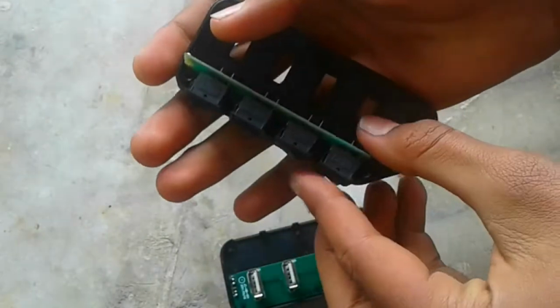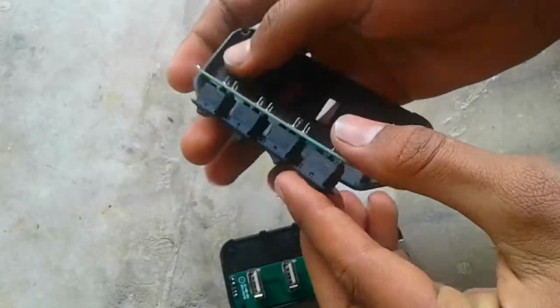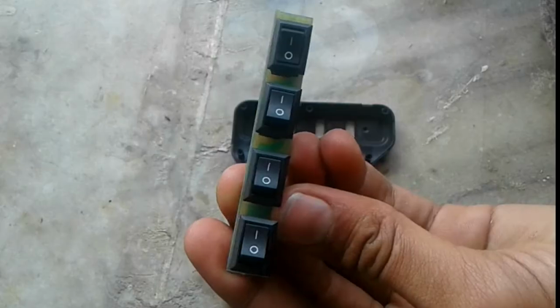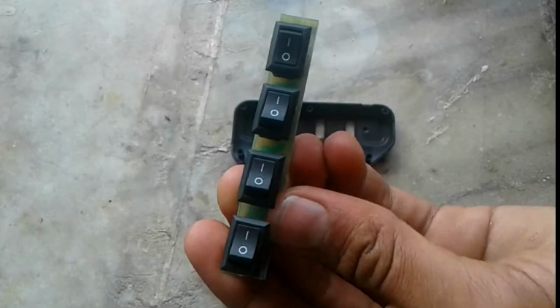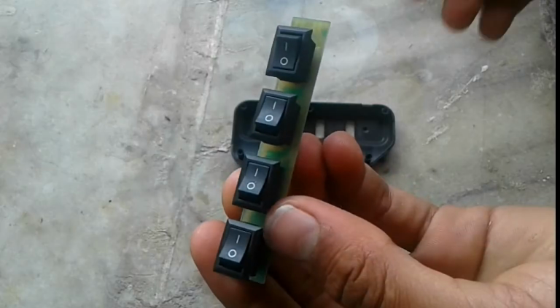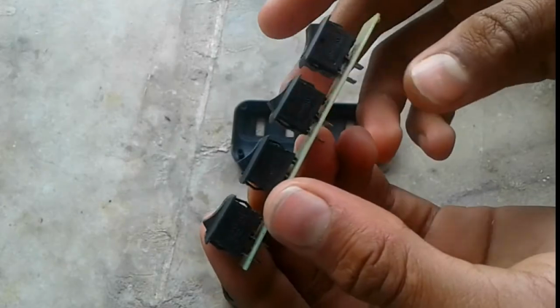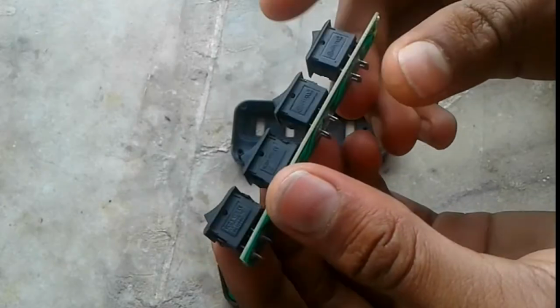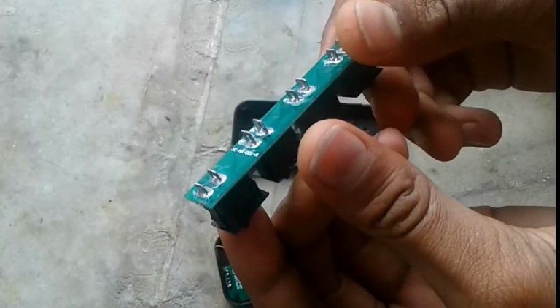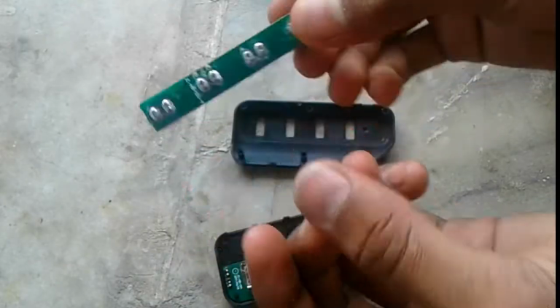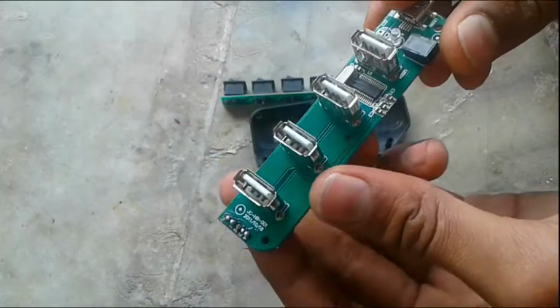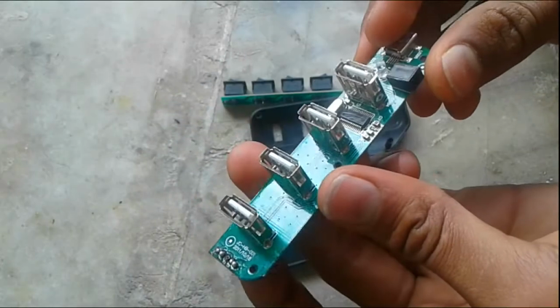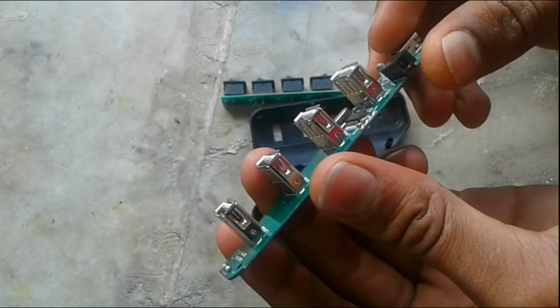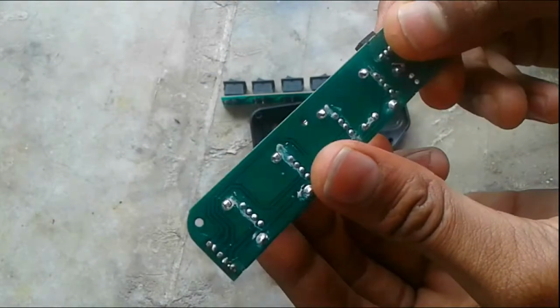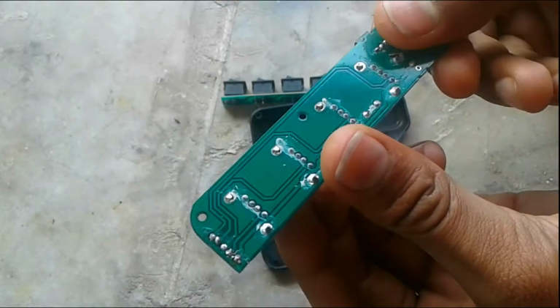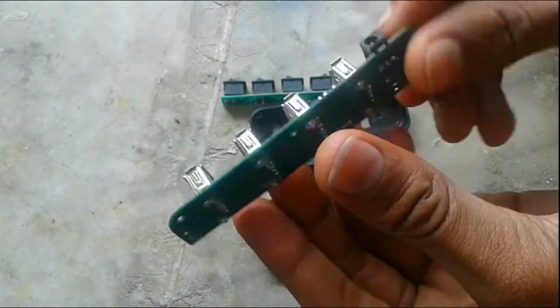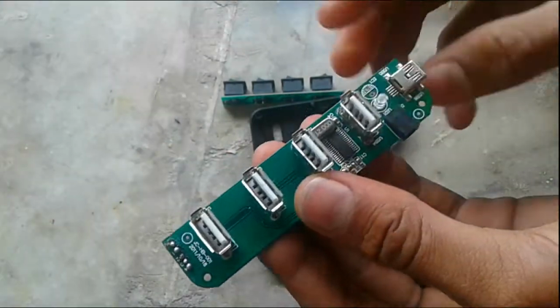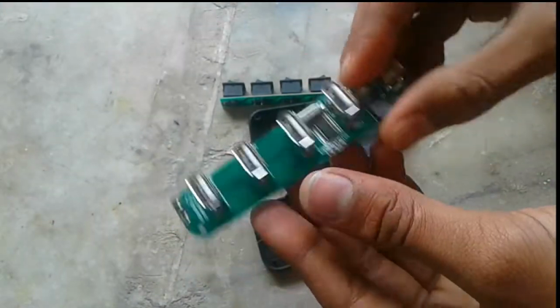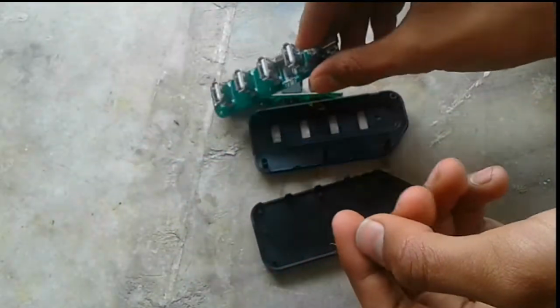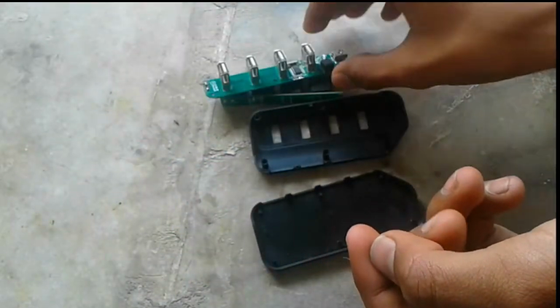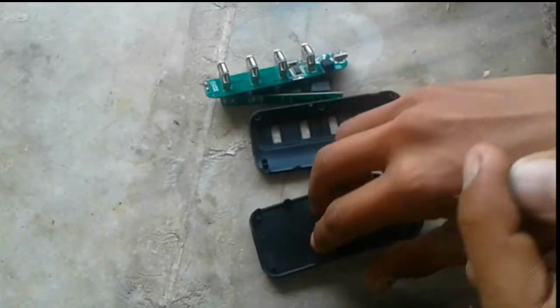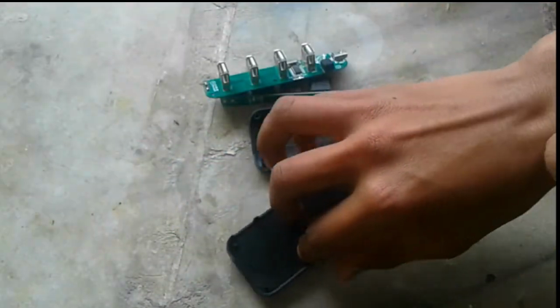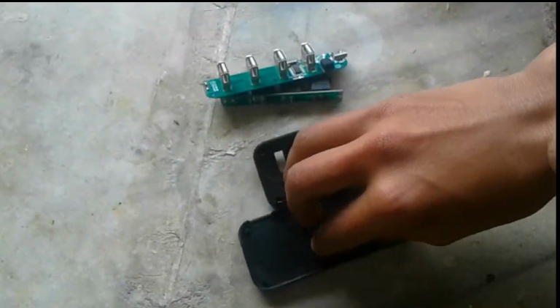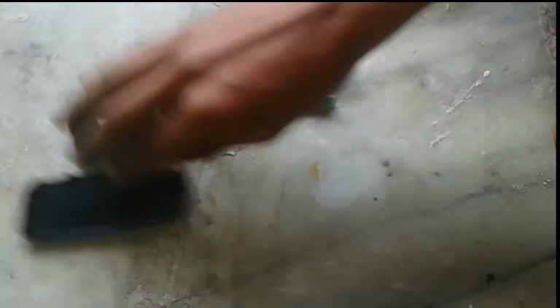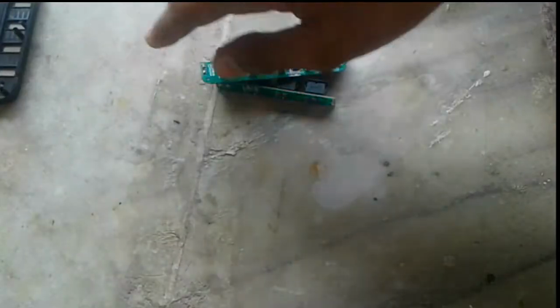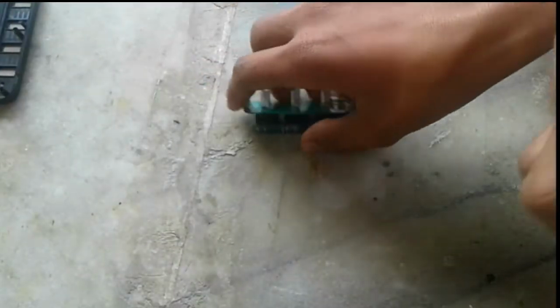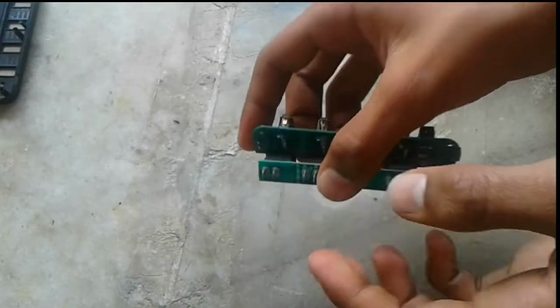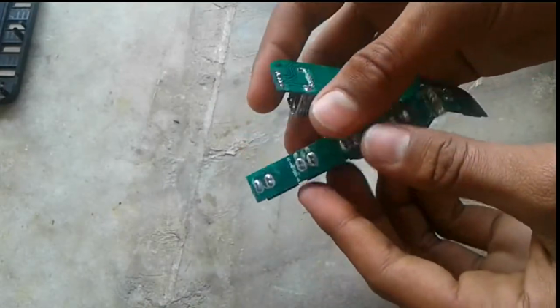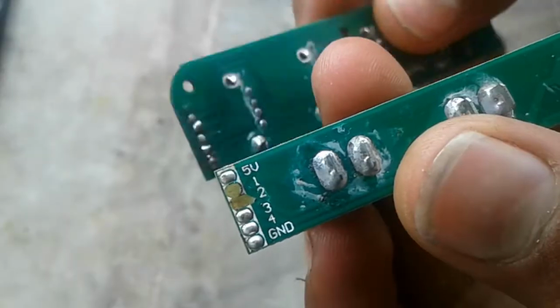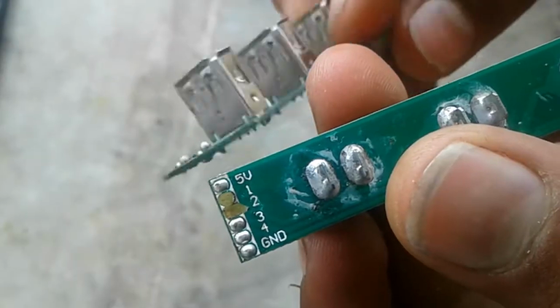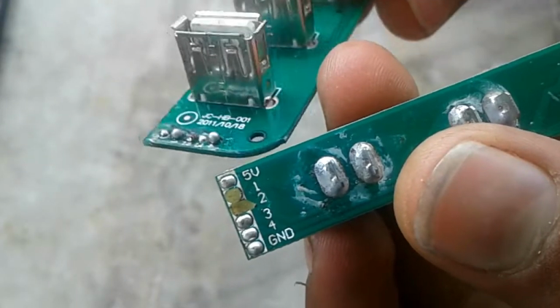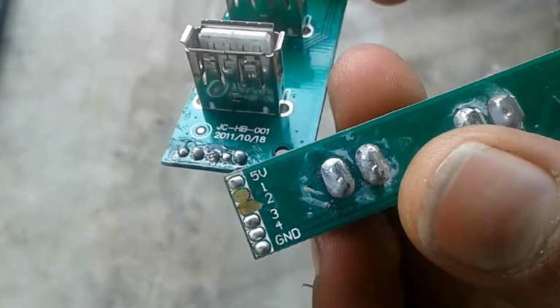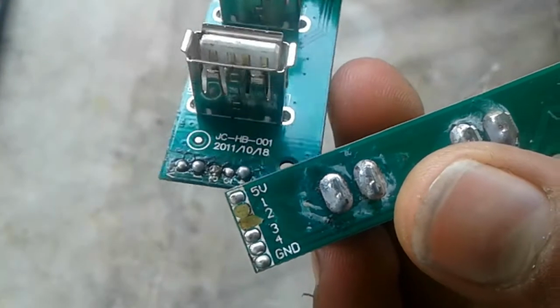Look guys, it has four switches and four ports. We have to connect these ports into their respective positions.